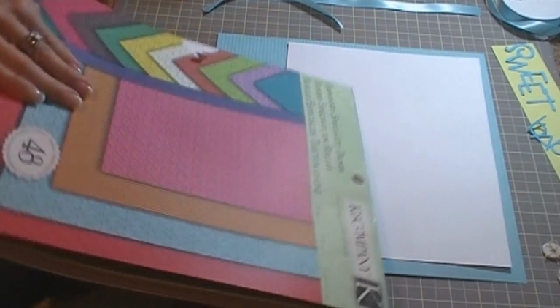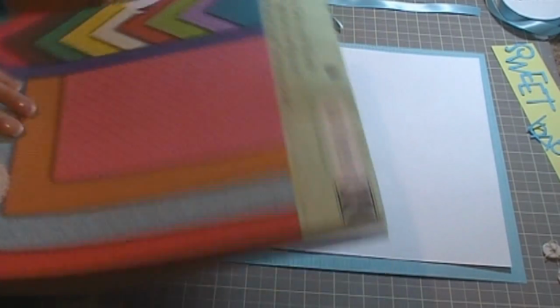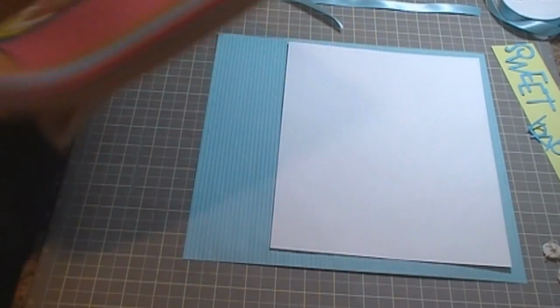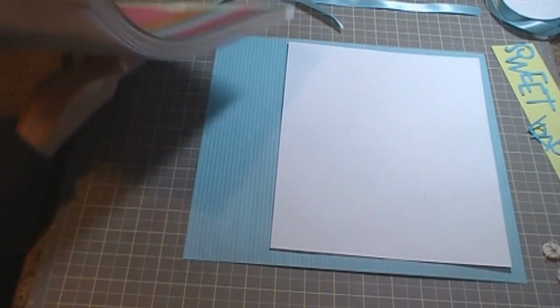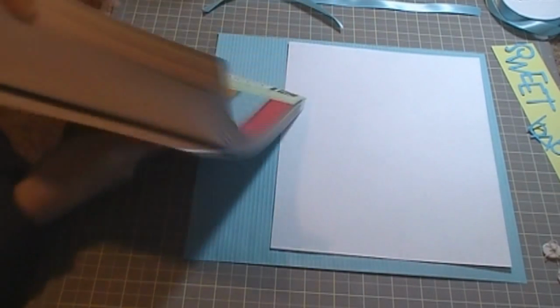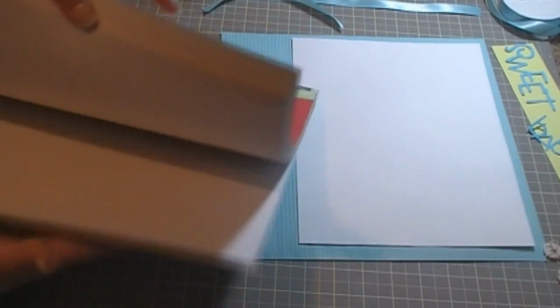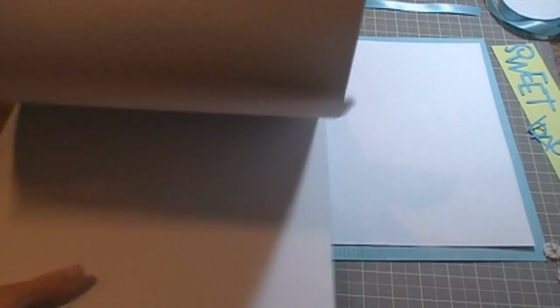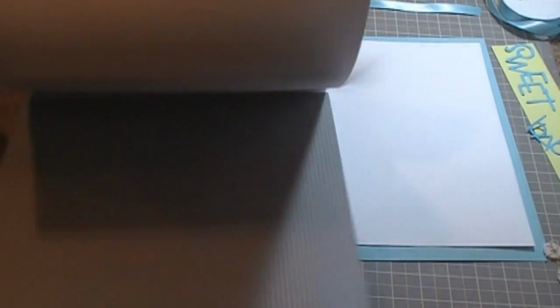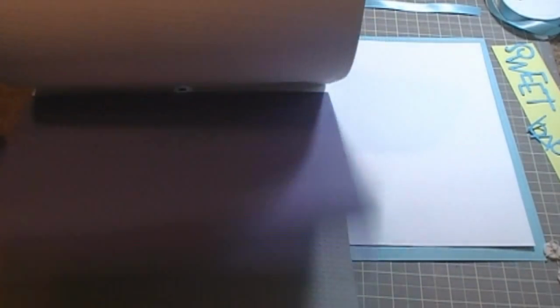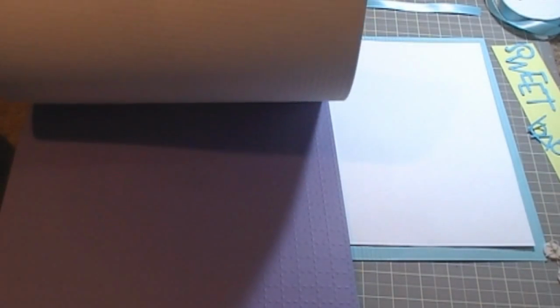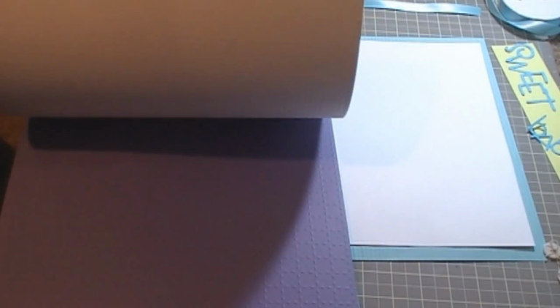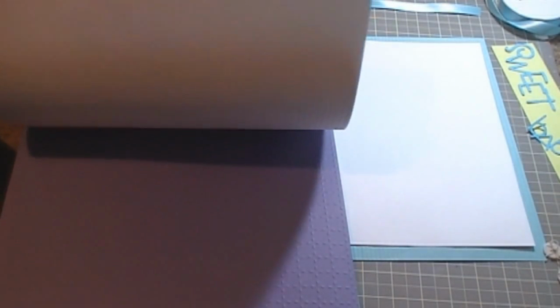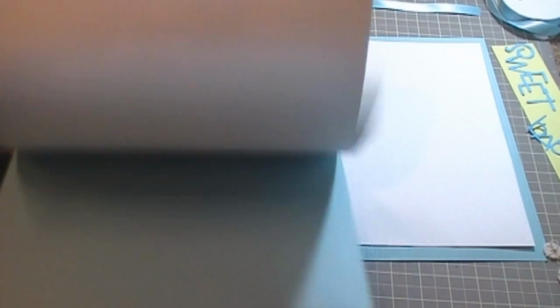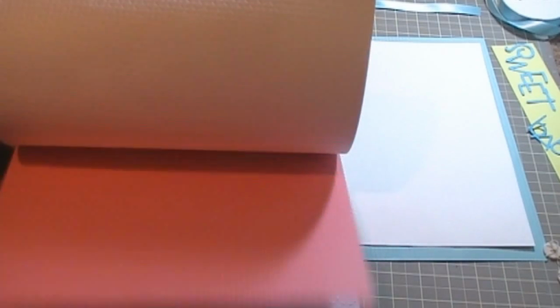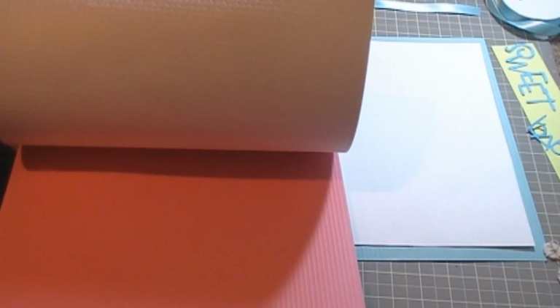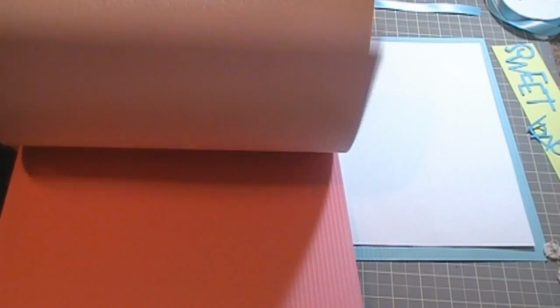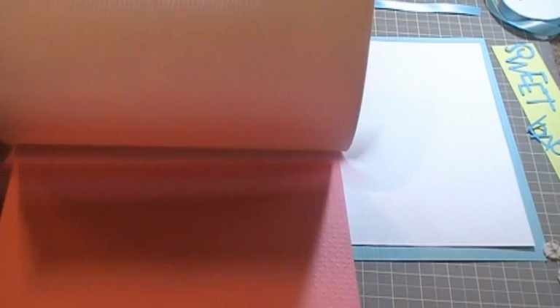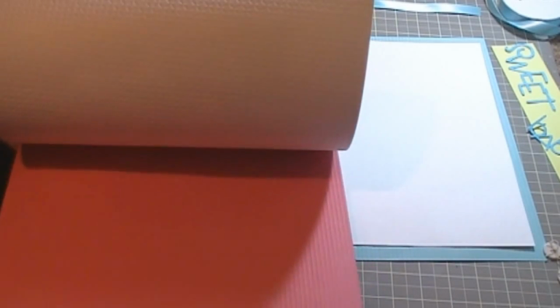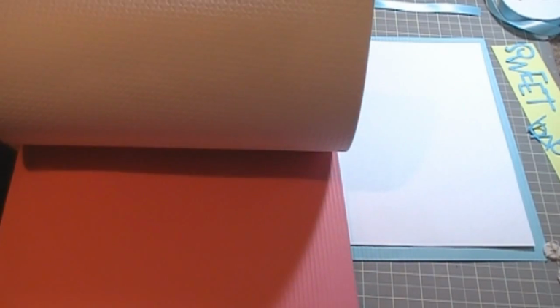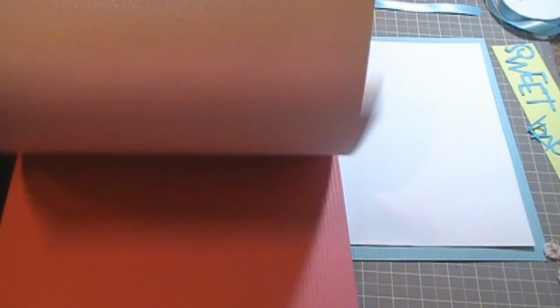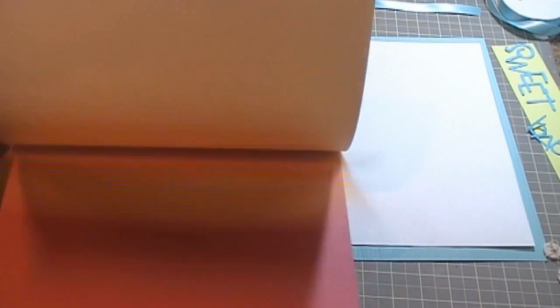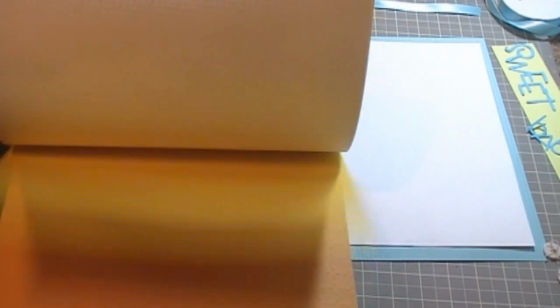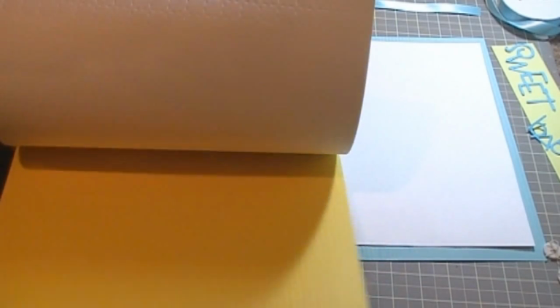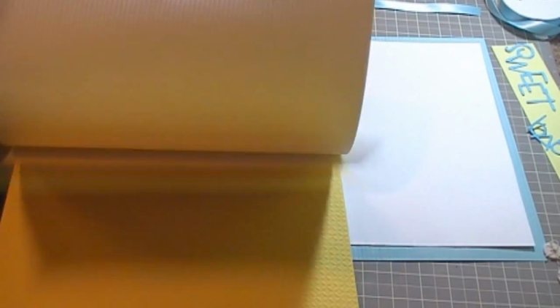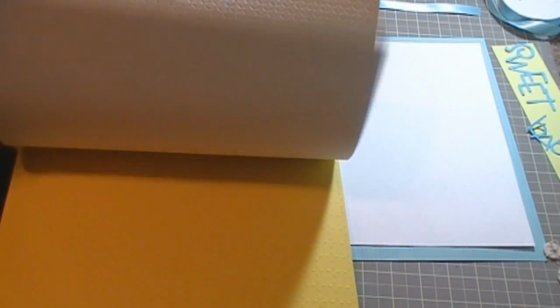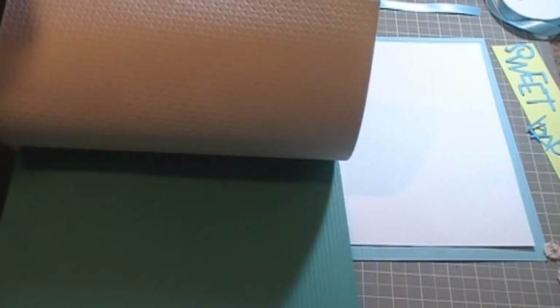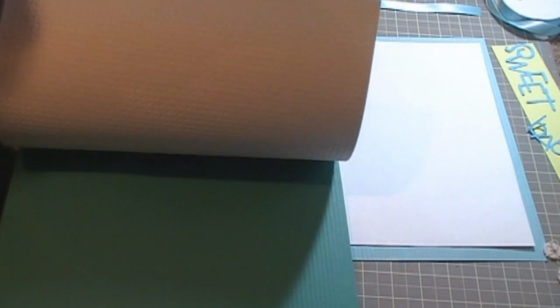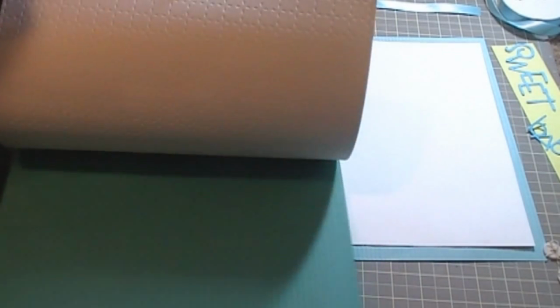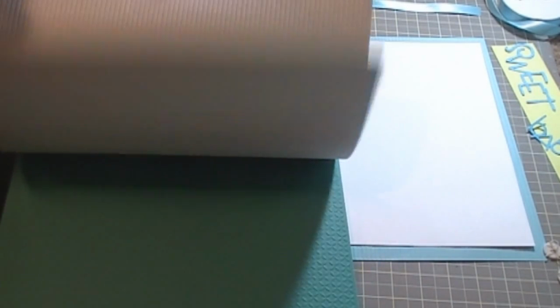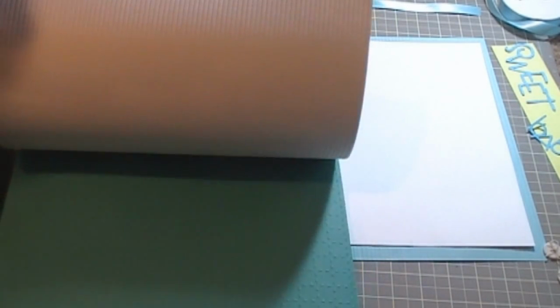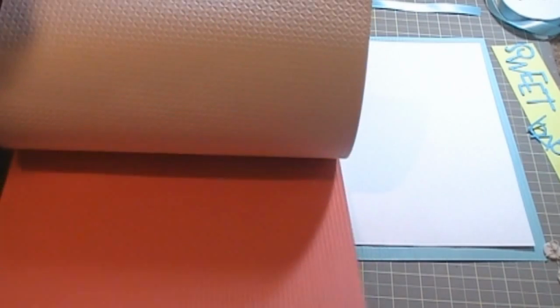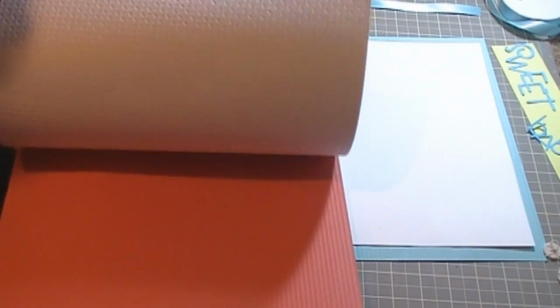All the paper in here is 12x12 and it's all embossed. I wish they would come out with a 12x12 embosser.